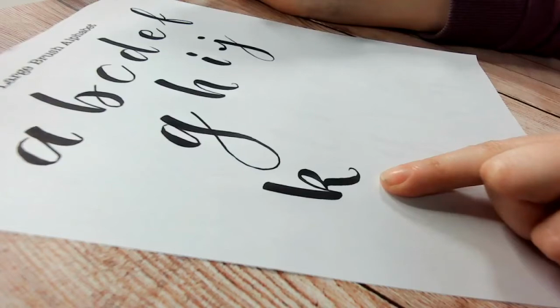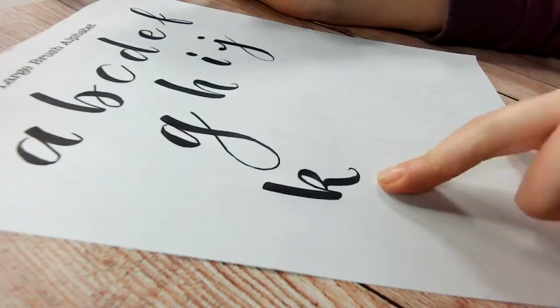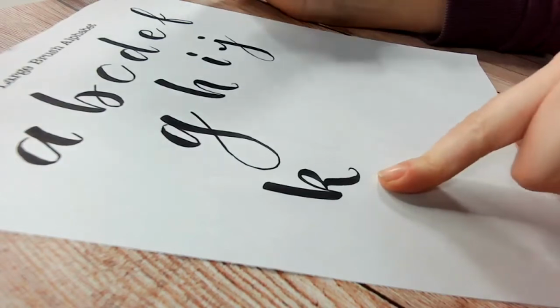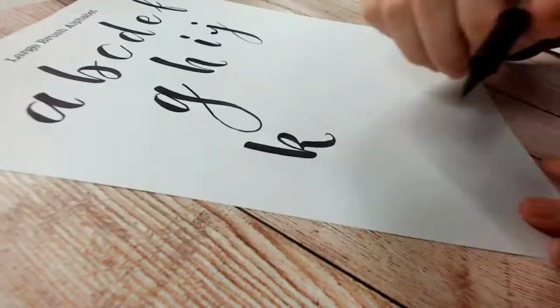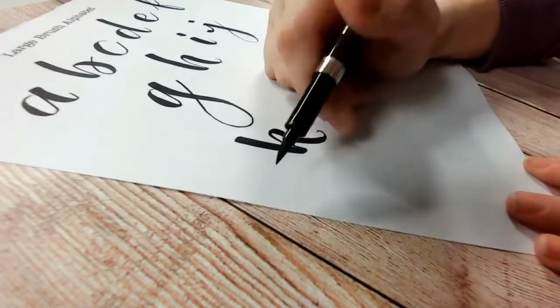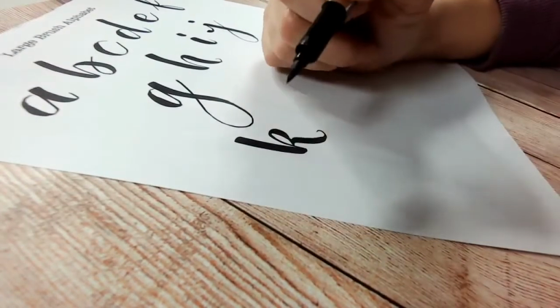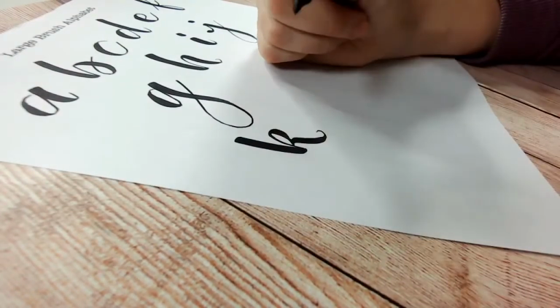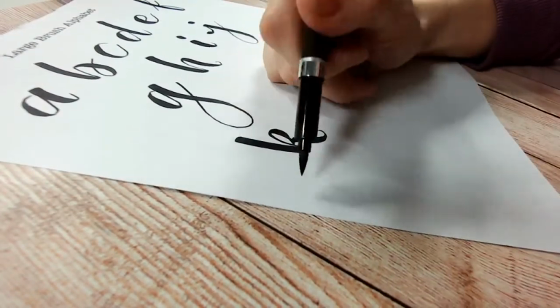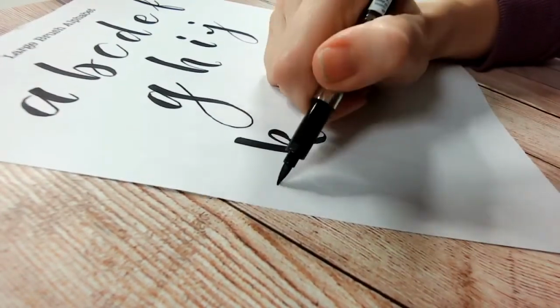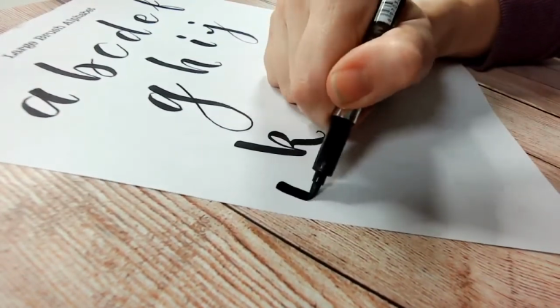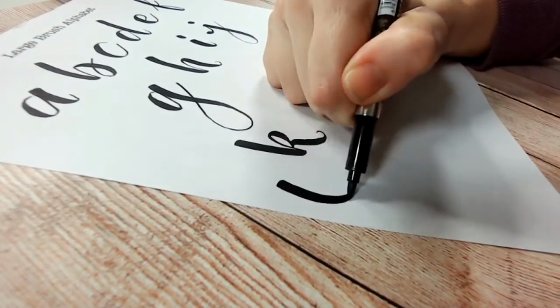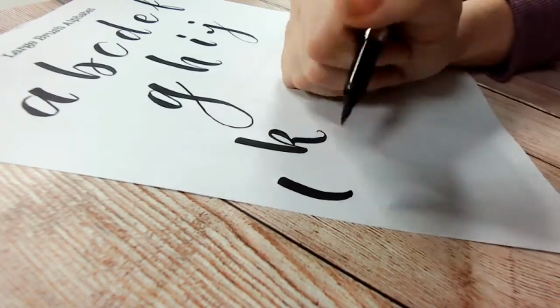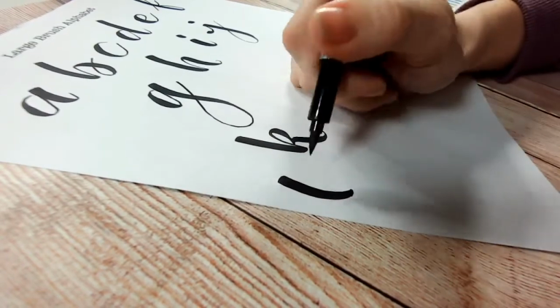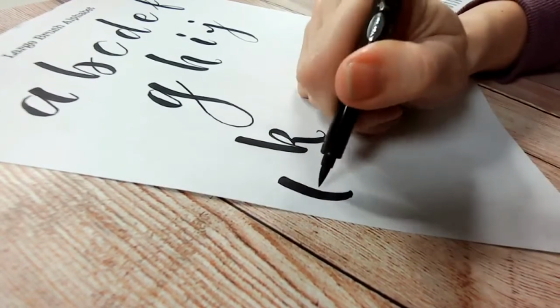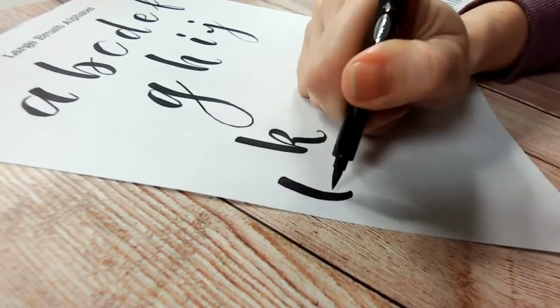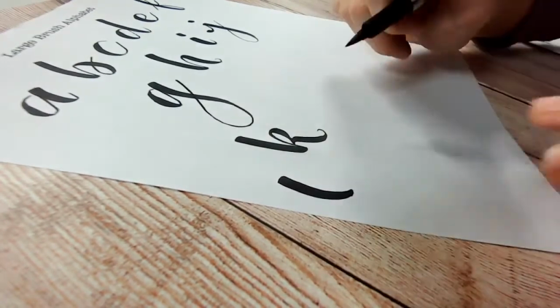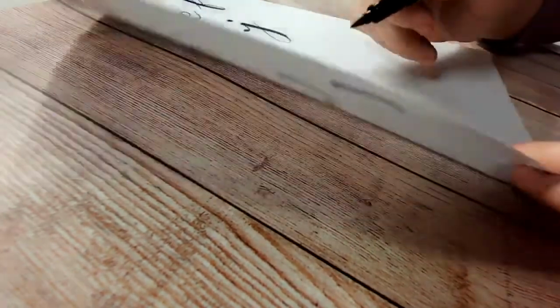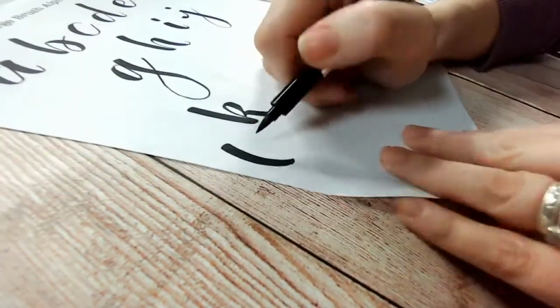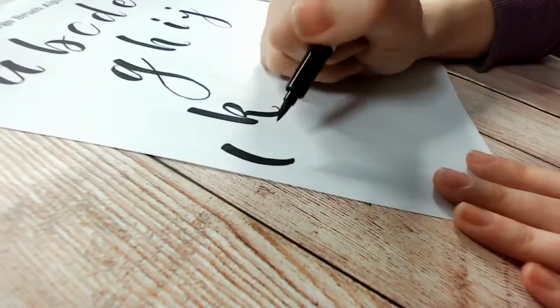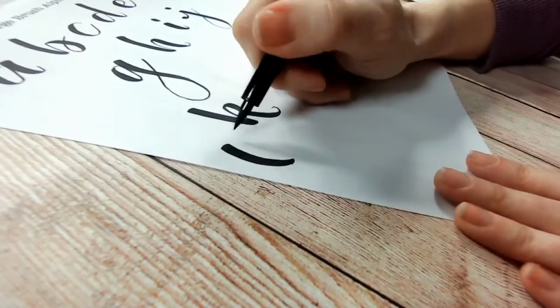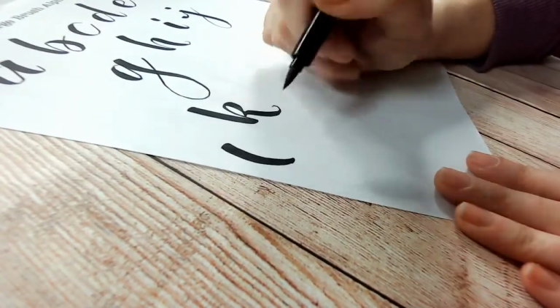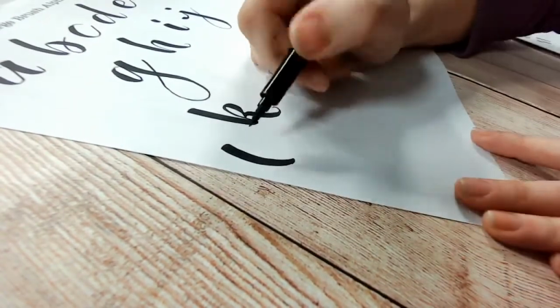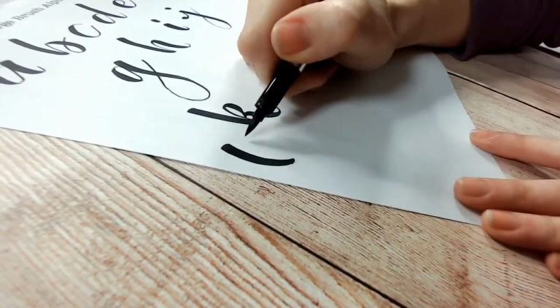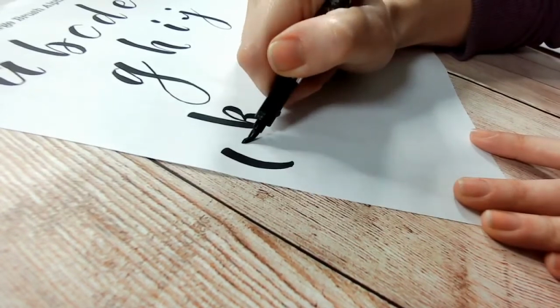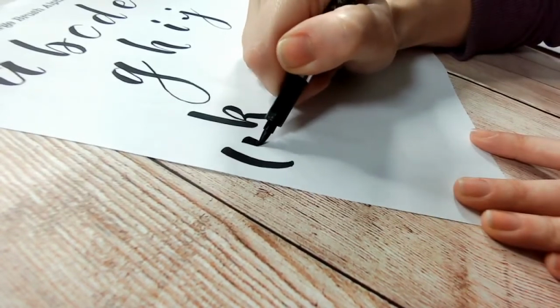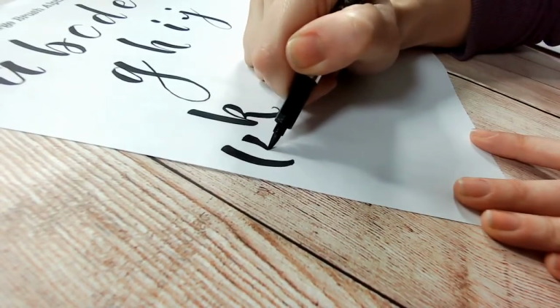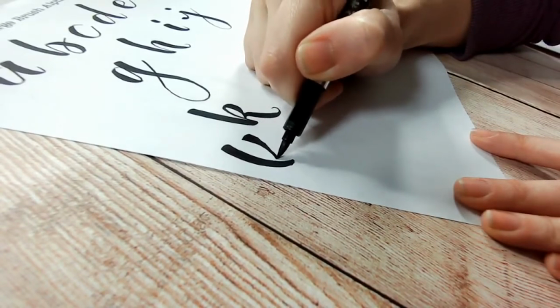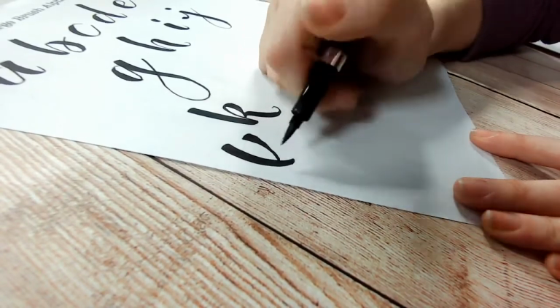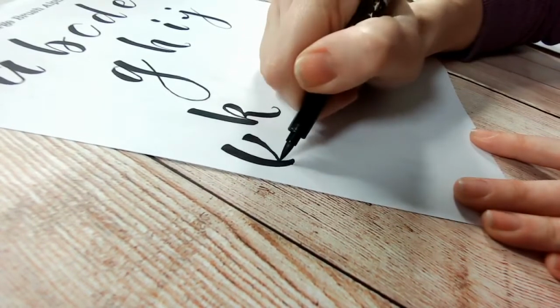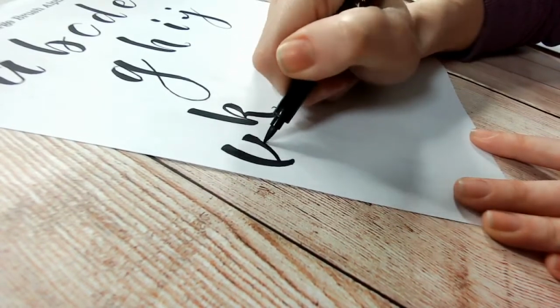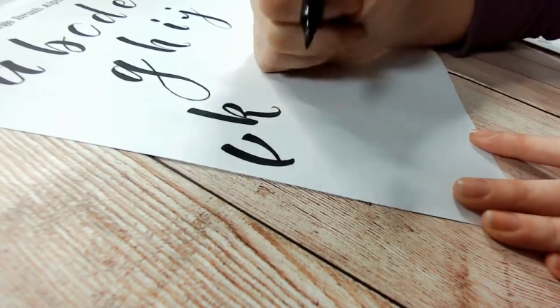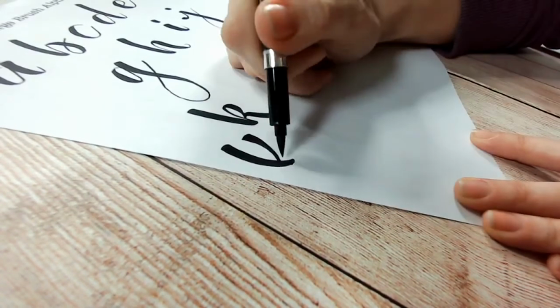Welcome to part three of my brush lettering course on YouTube. This follows on from part one, an introduction, and part two, the basic strokes. In this section we'll work through the alphabet, showing you how to form each letter individually.